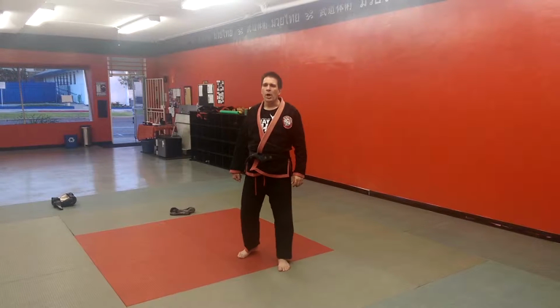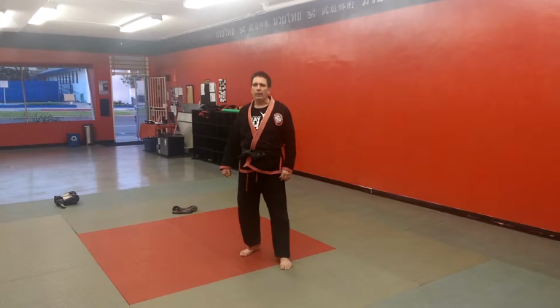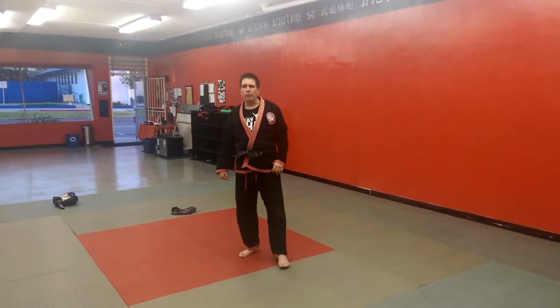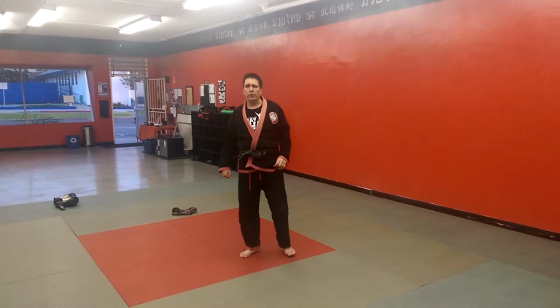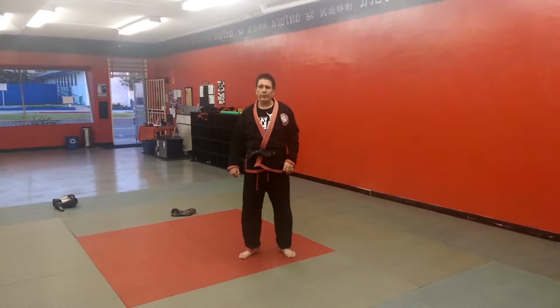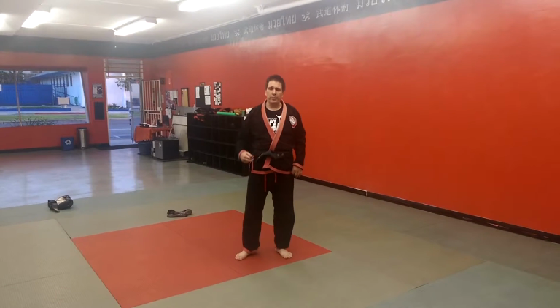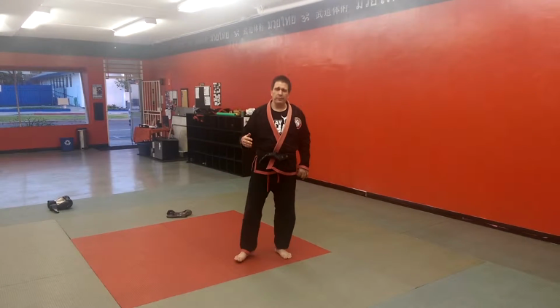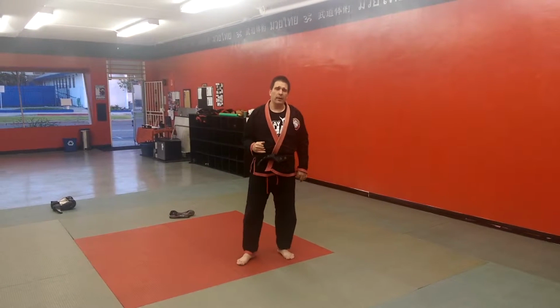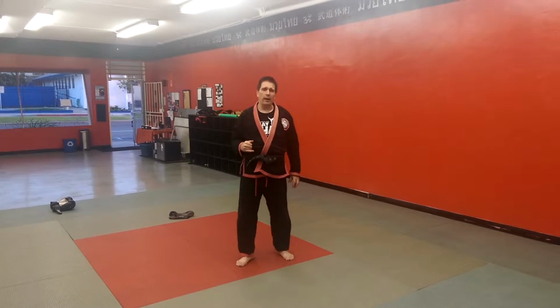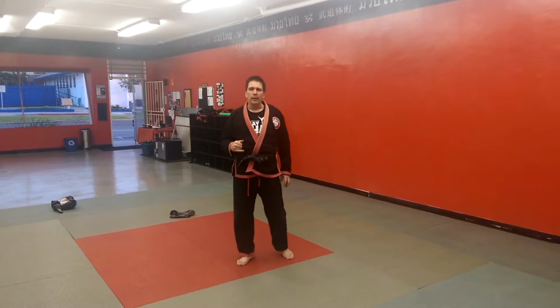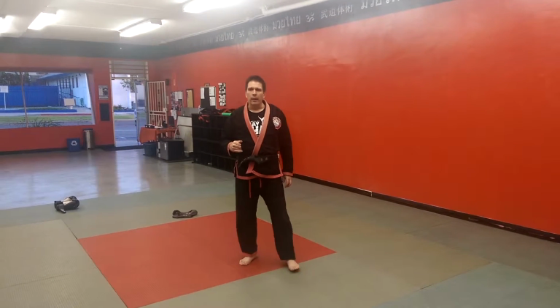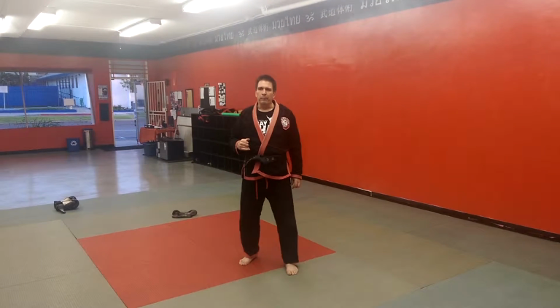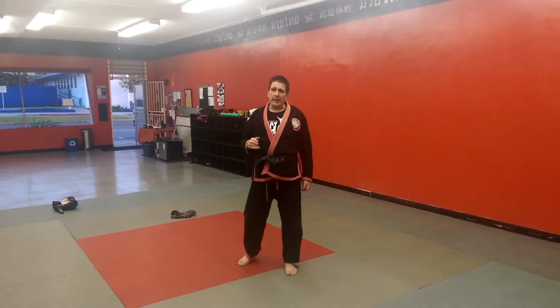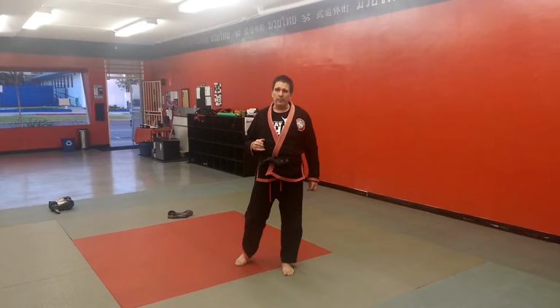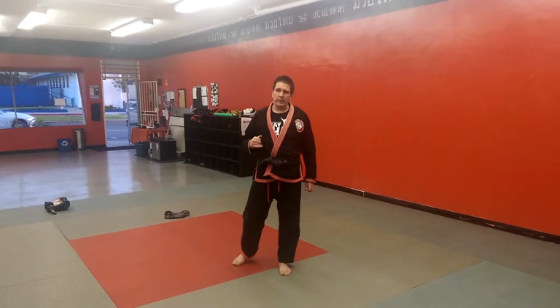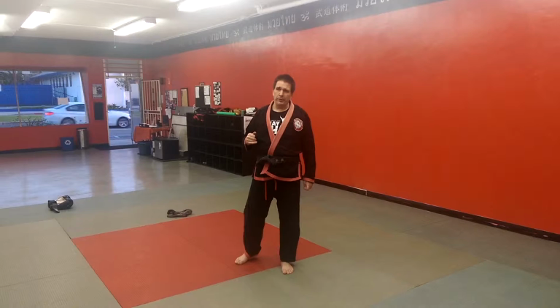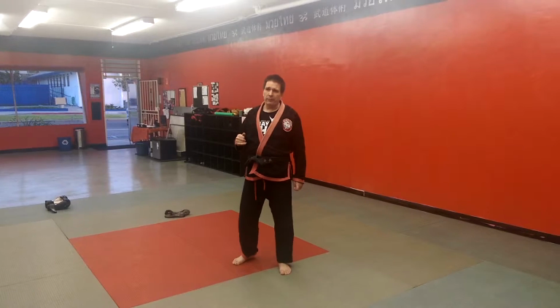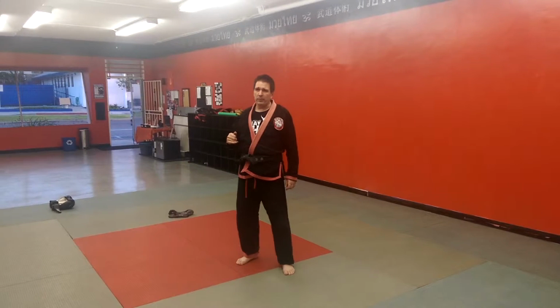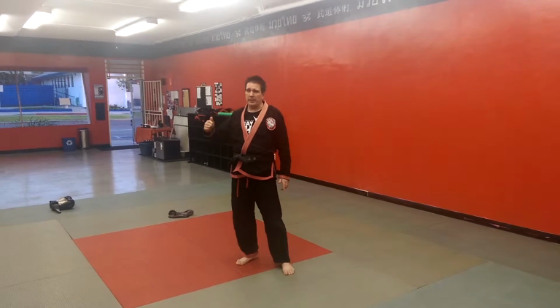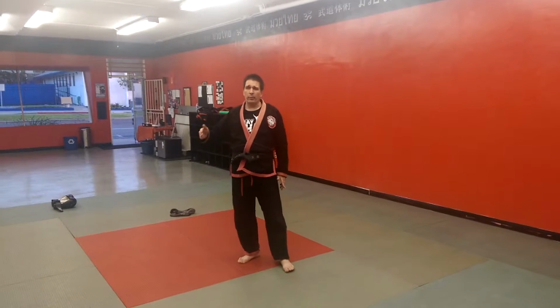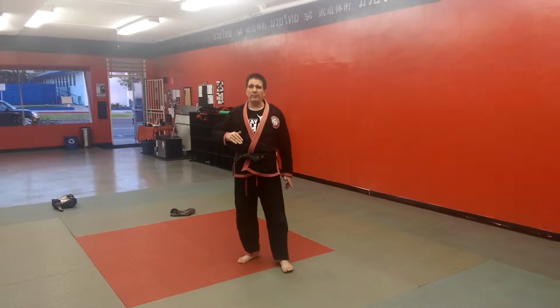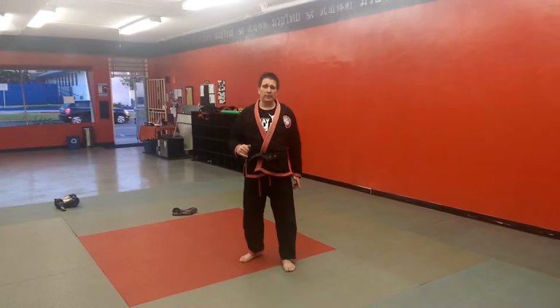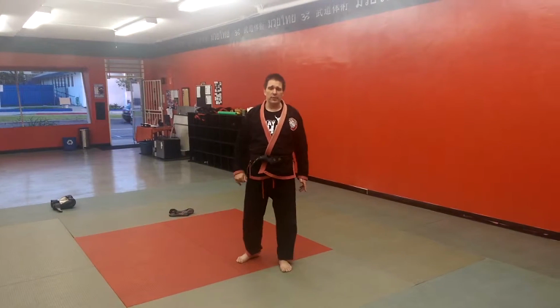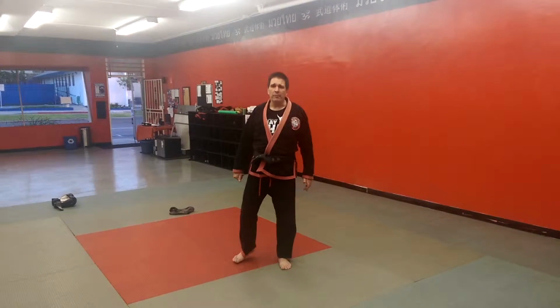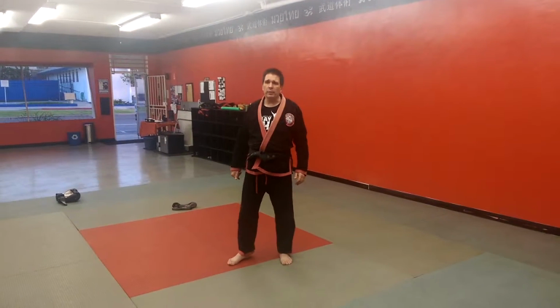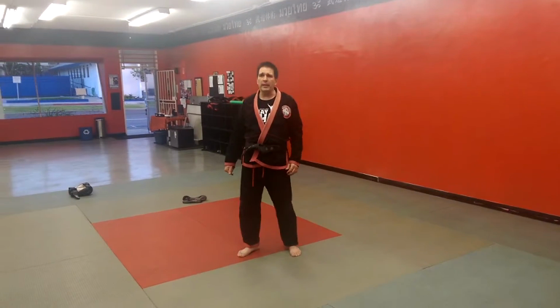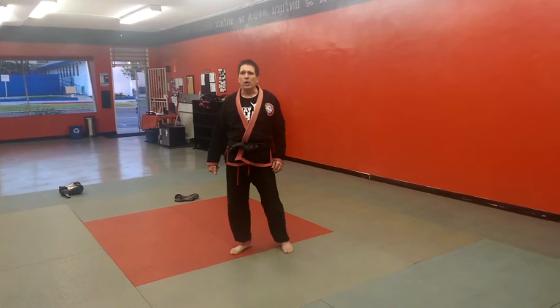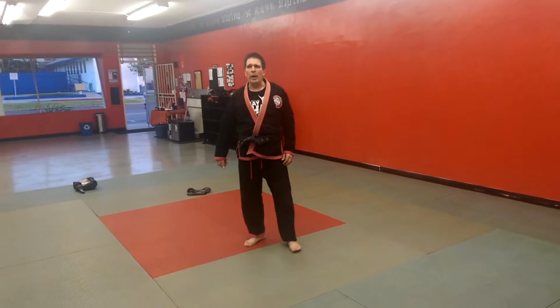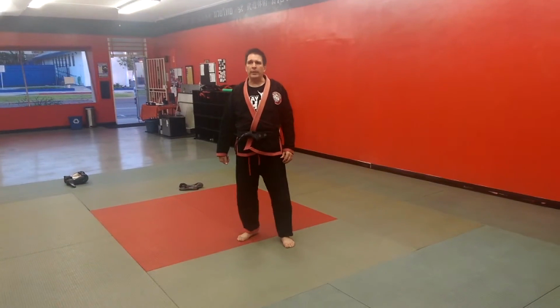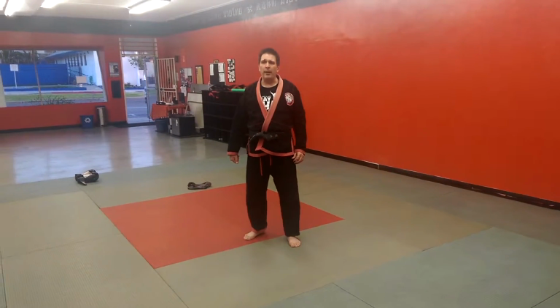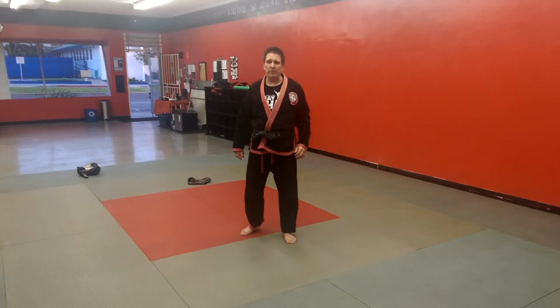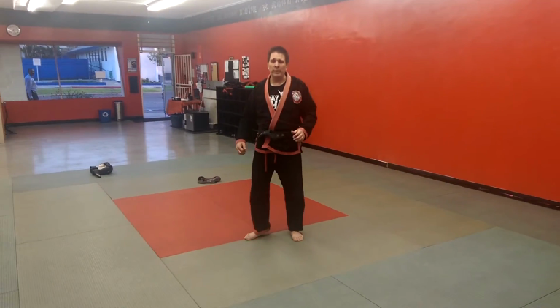I'm going to start going through the different Muay Thai combos we can use here for both the kids program and for the adults. First one is round kick combo number one.